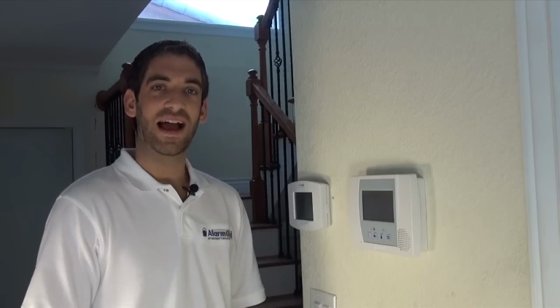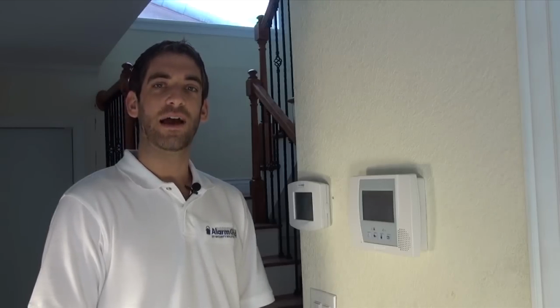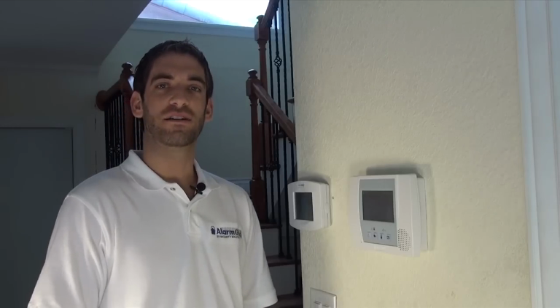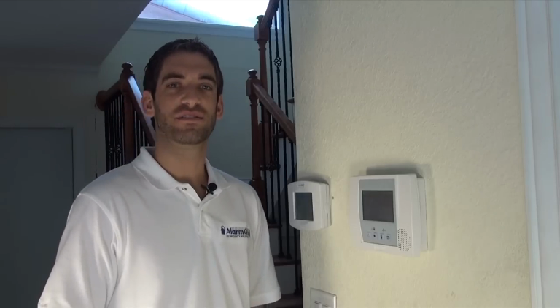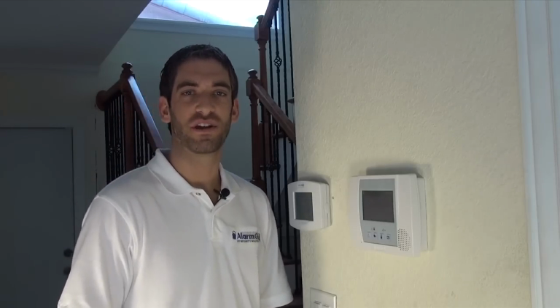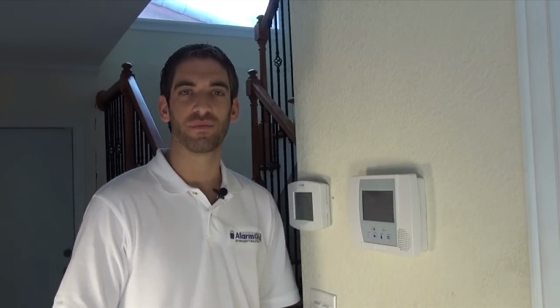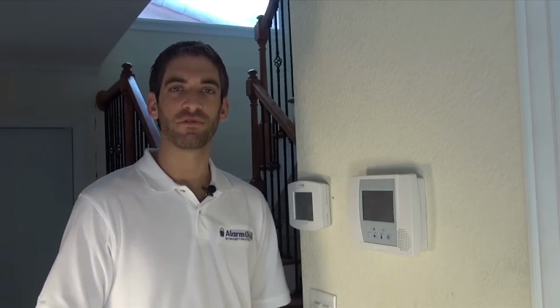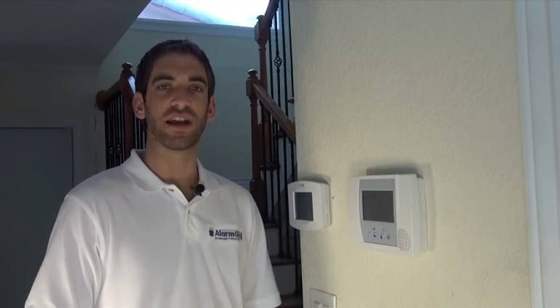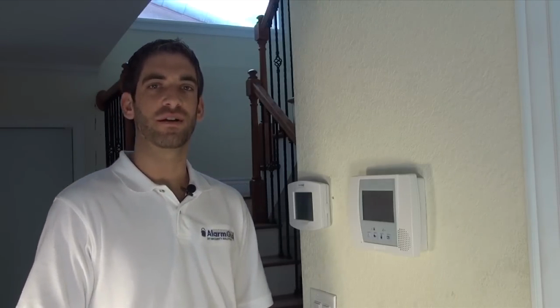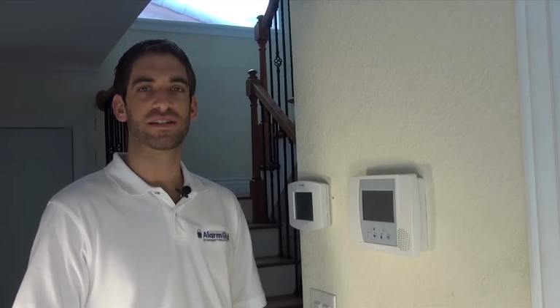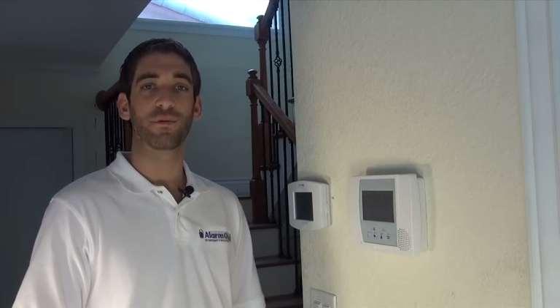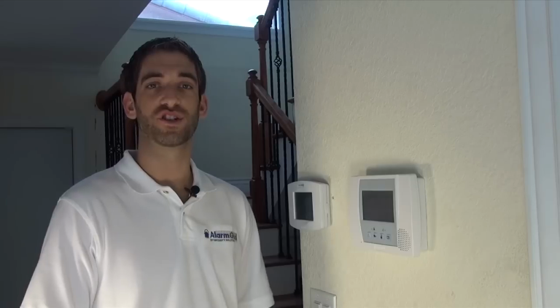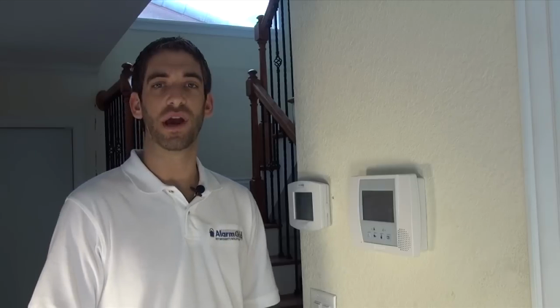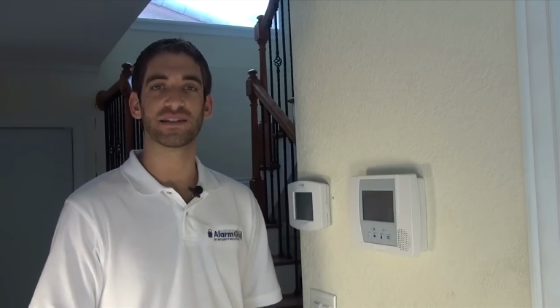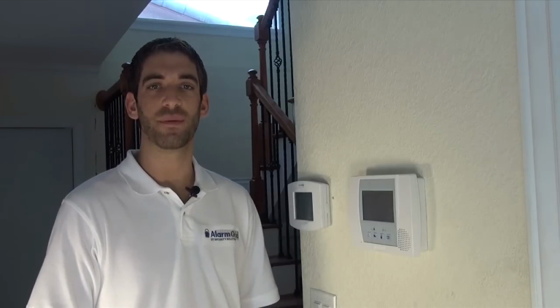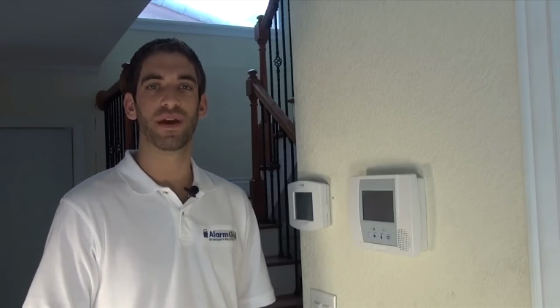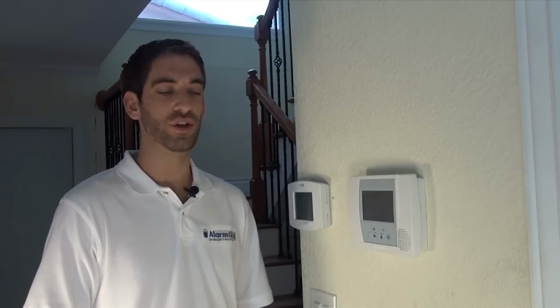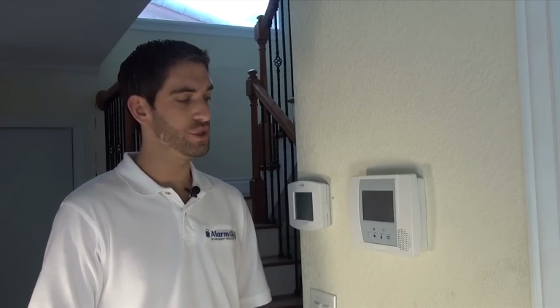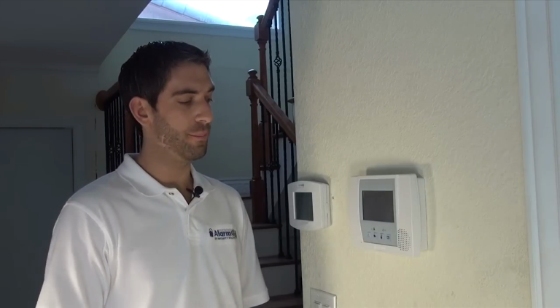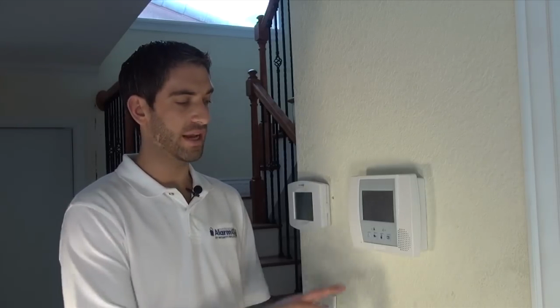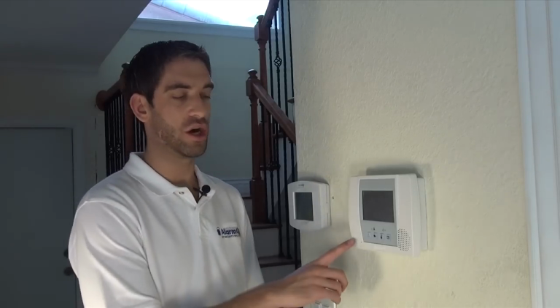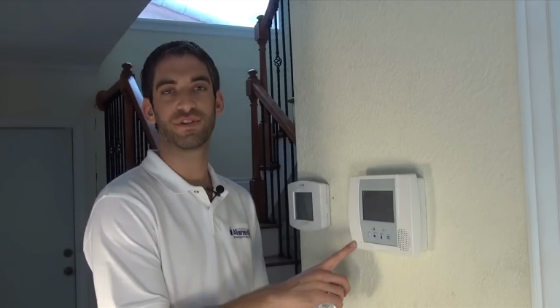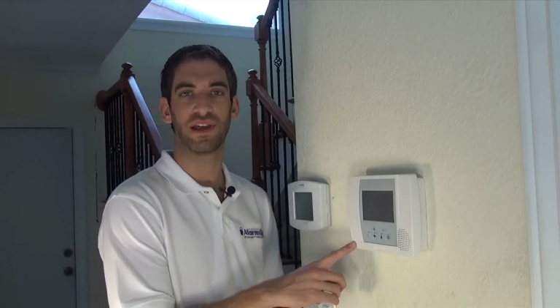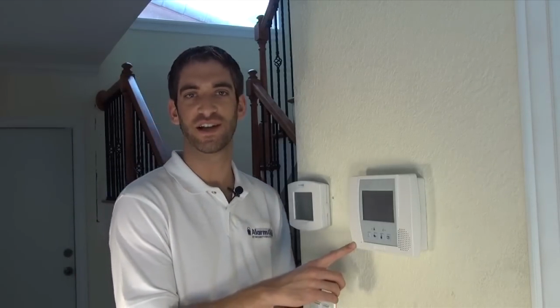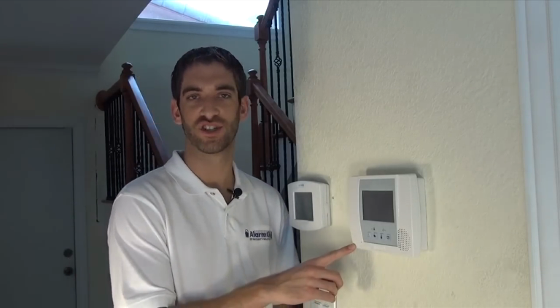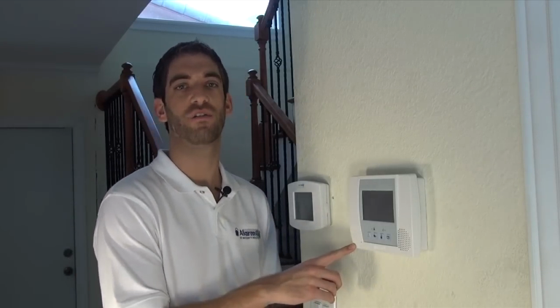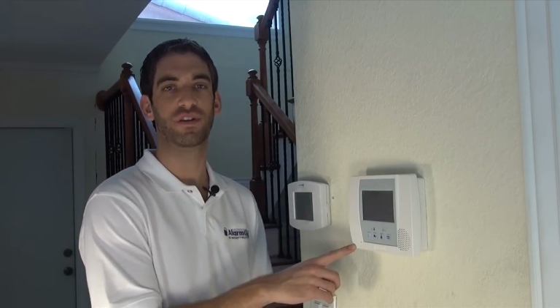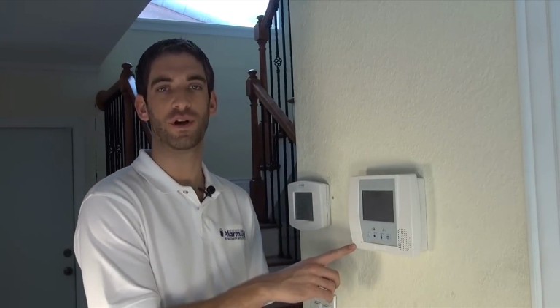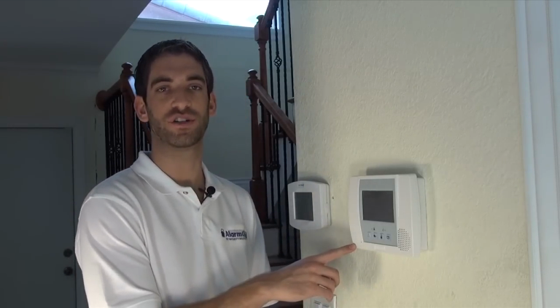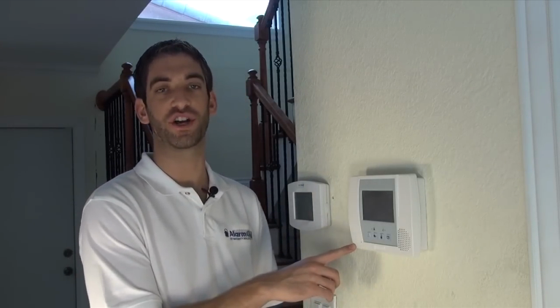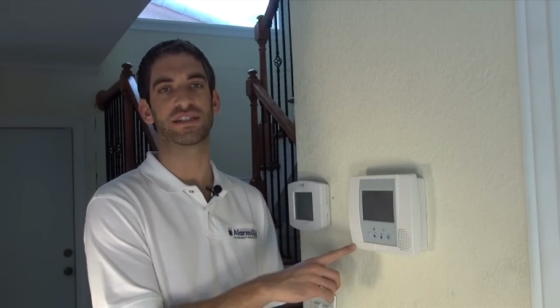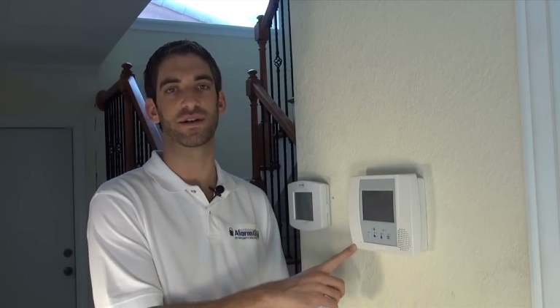Hi DIYers, Sterling from Alarm Grid here, and today we're going to show you how to set up and use your panic alarms for your Lynx Touch L5100 security system.